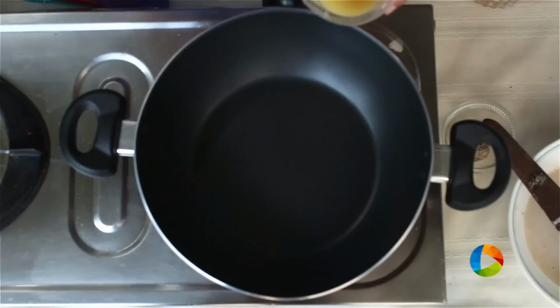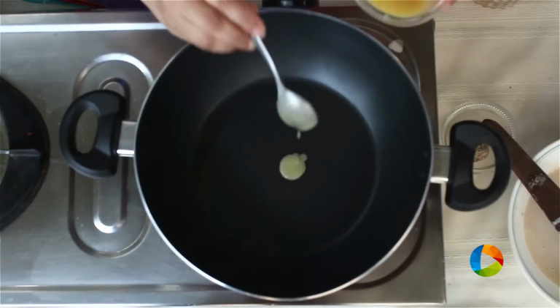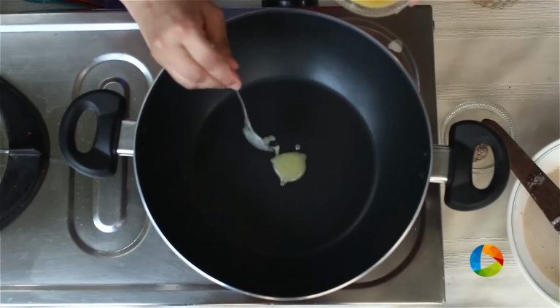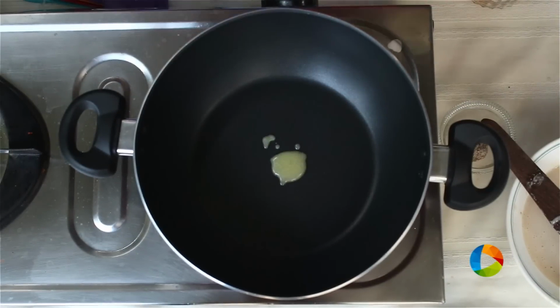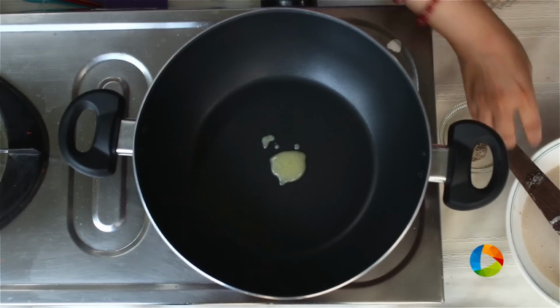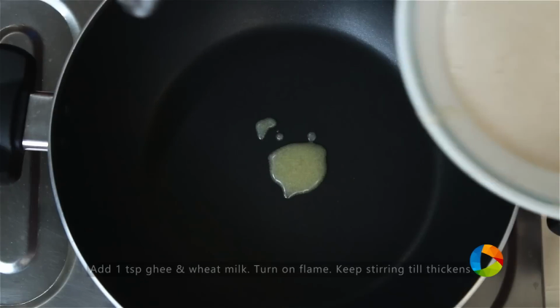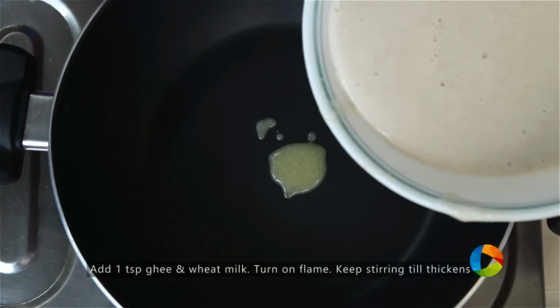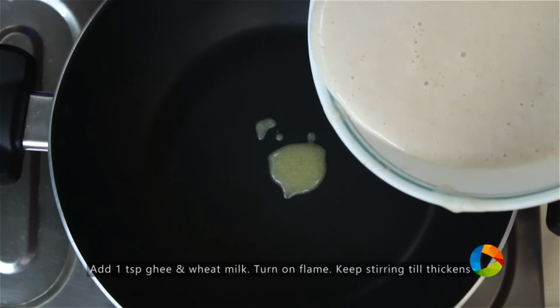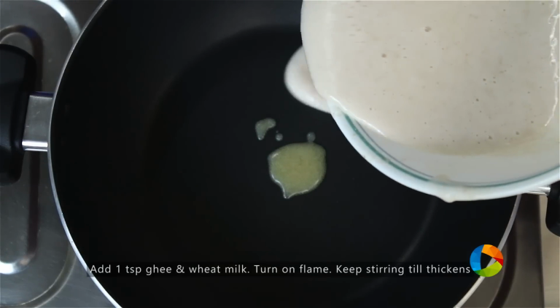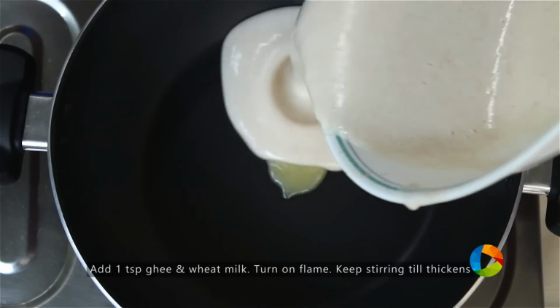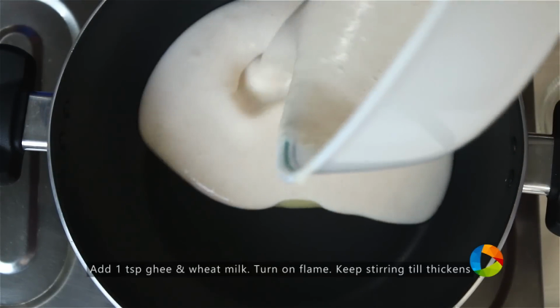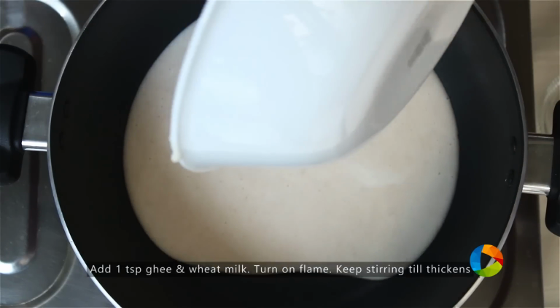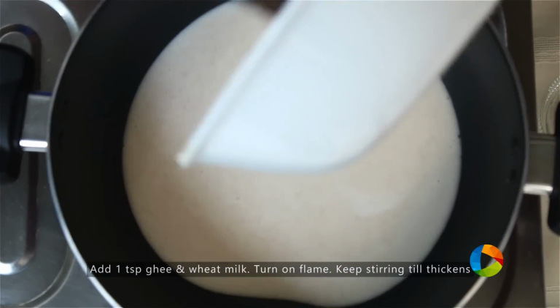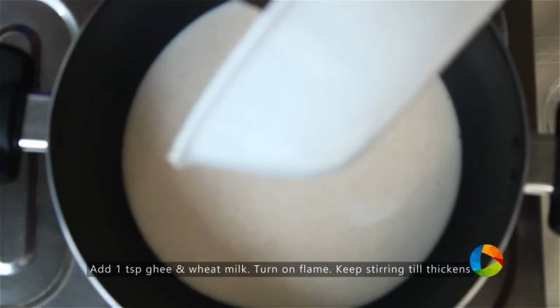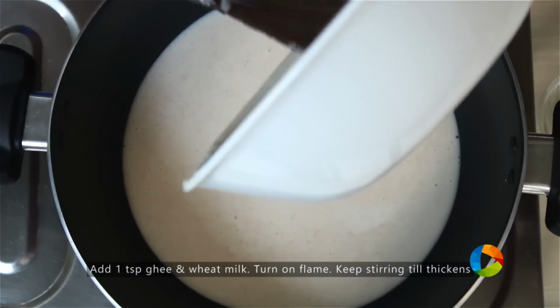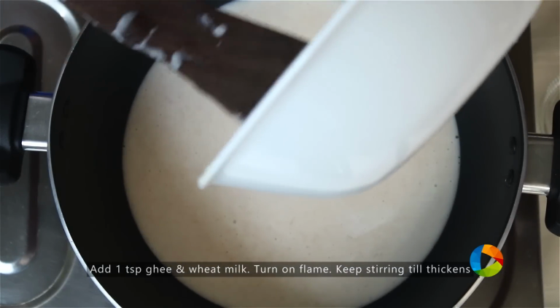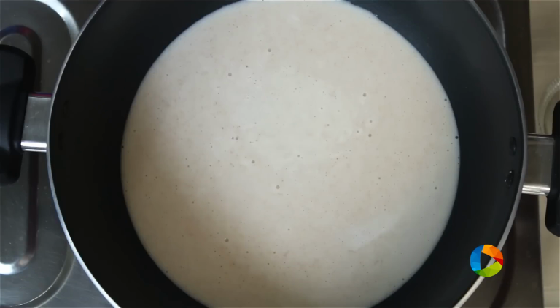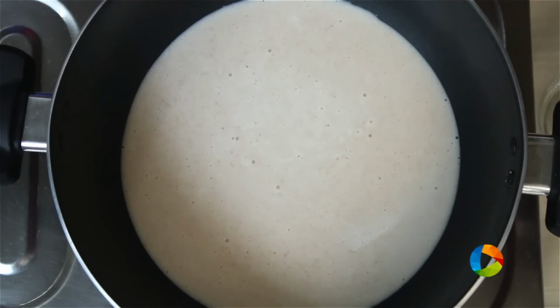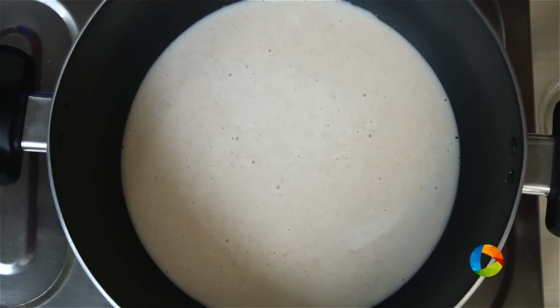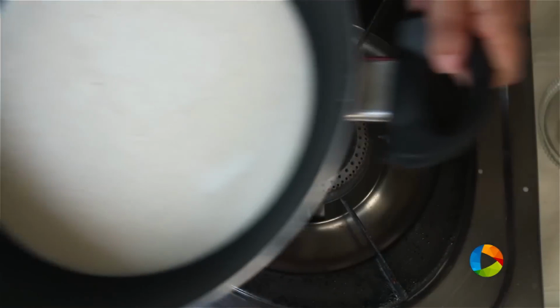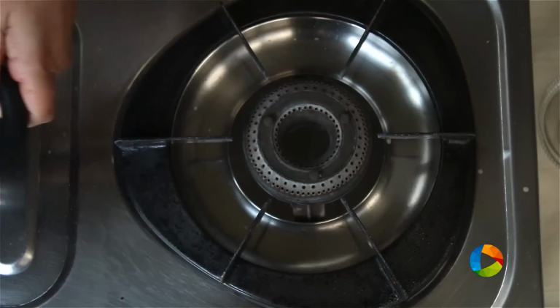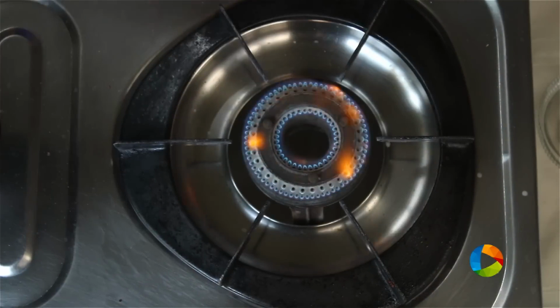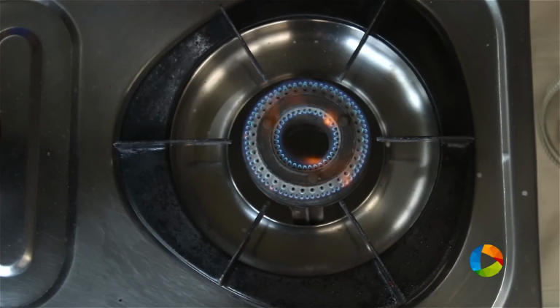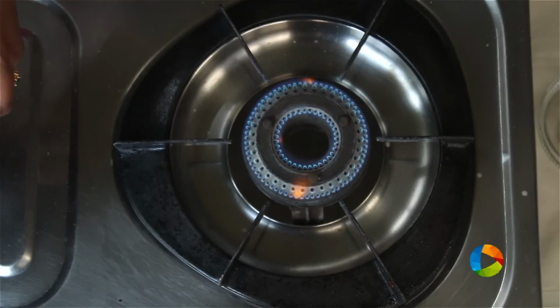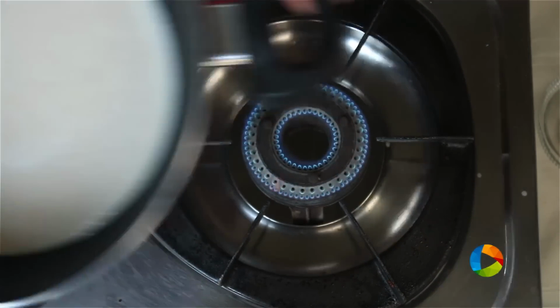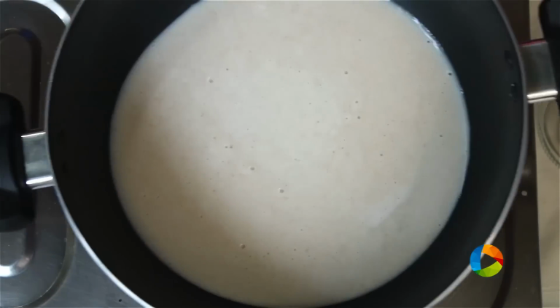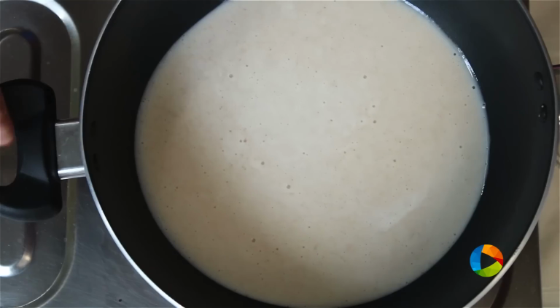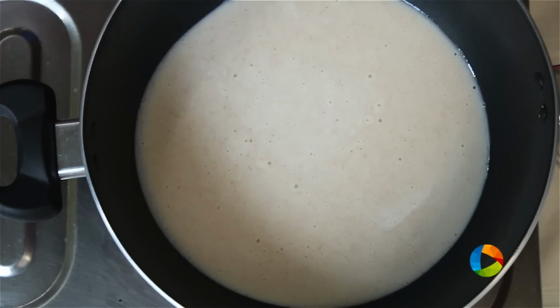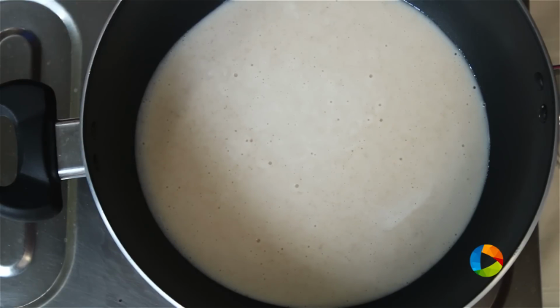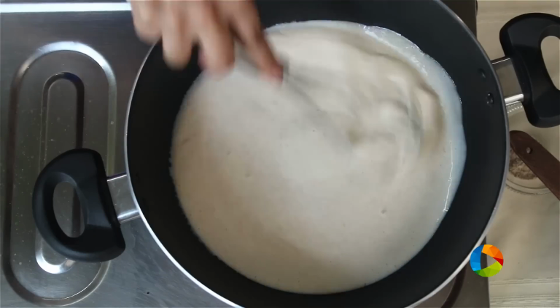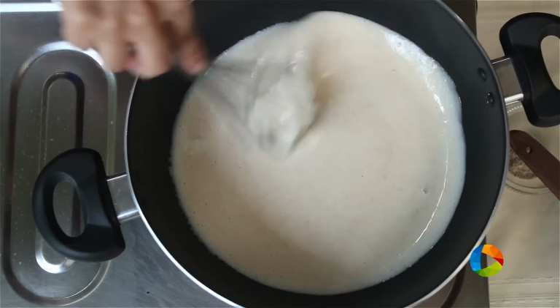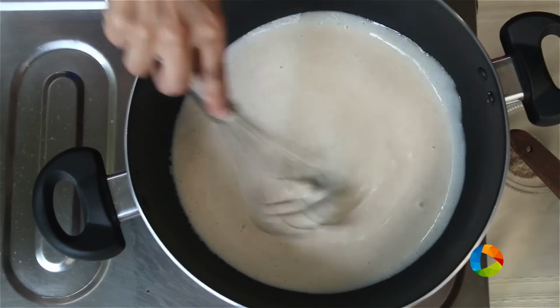Take a saucepan and add a teaspoon of ghee. What I am going to do is first add the milk — the wheat milk. You can turn on the stove now, because a little bit of instant heat can also cause lumps. Keep stirring it till it becomes thick.